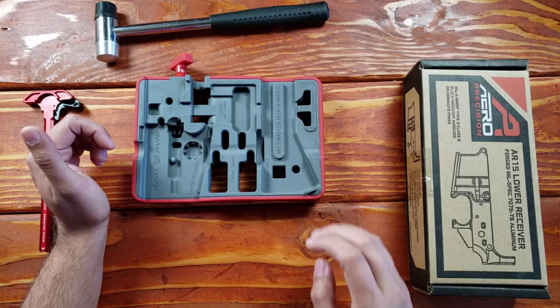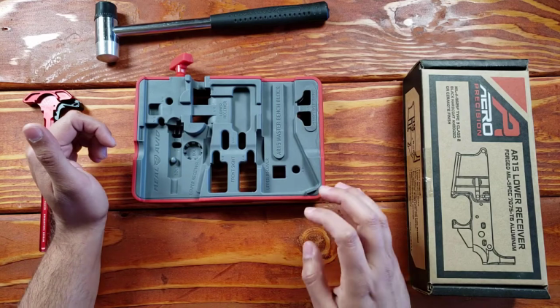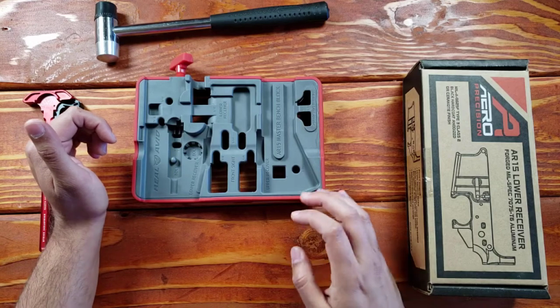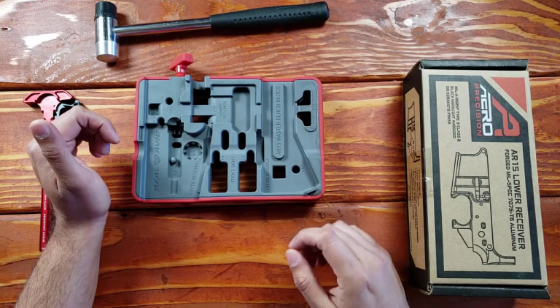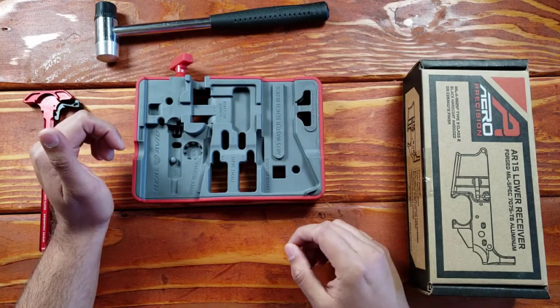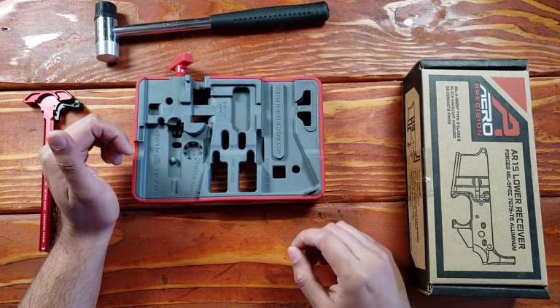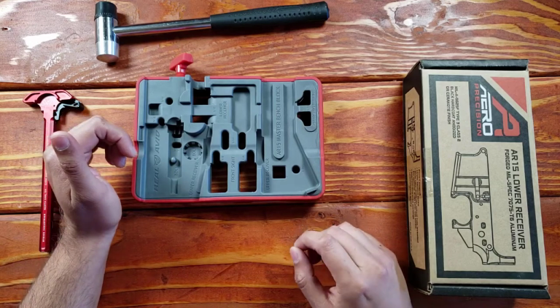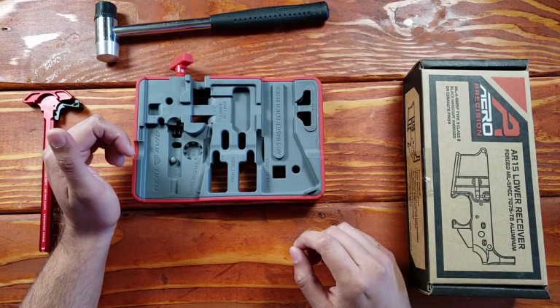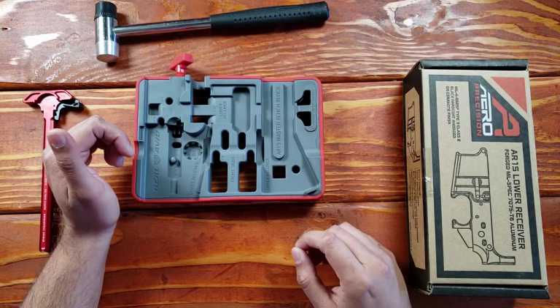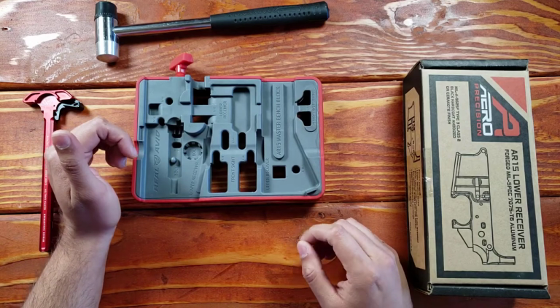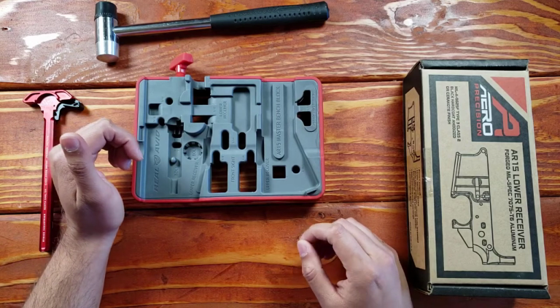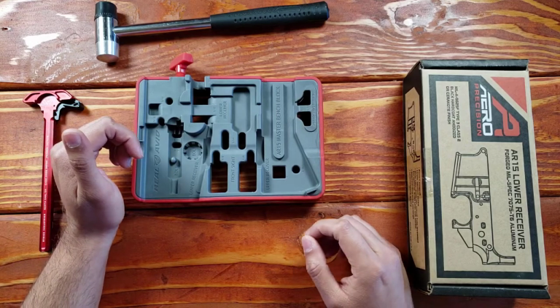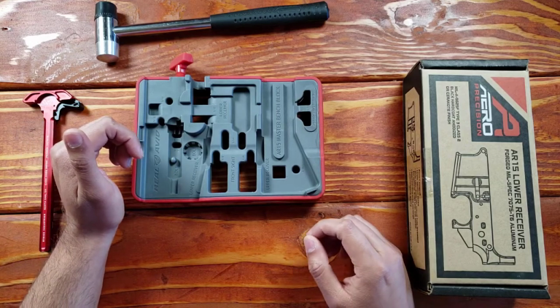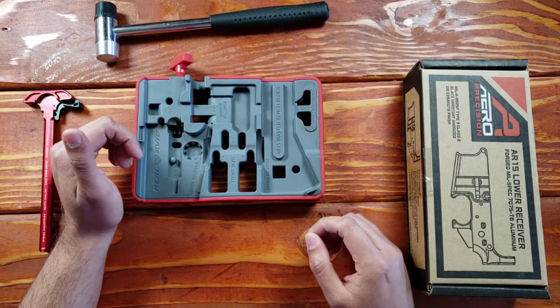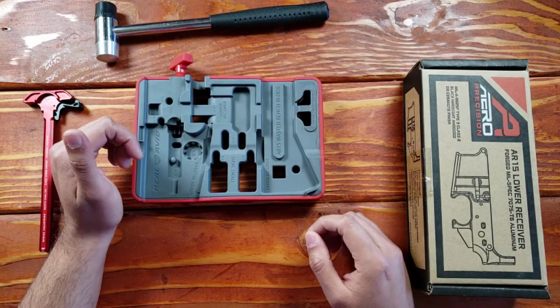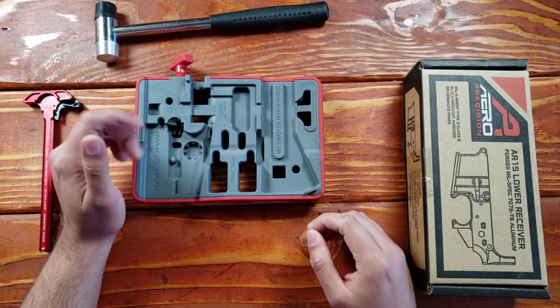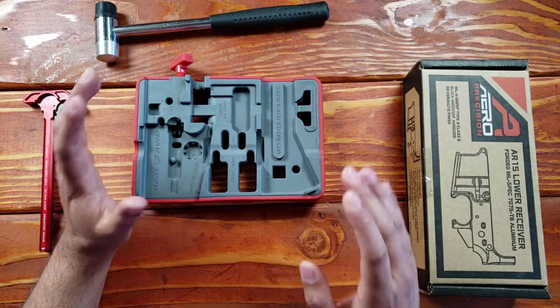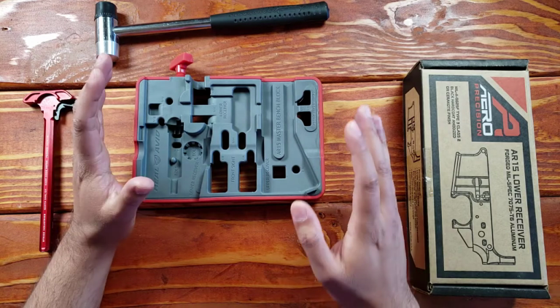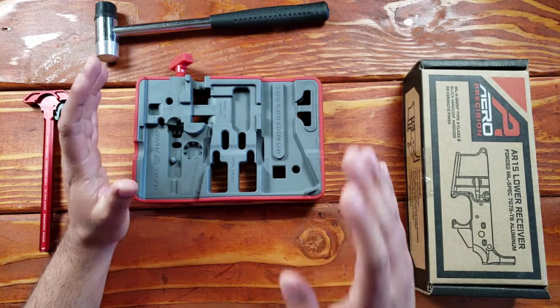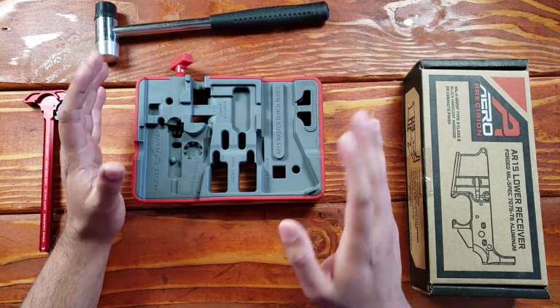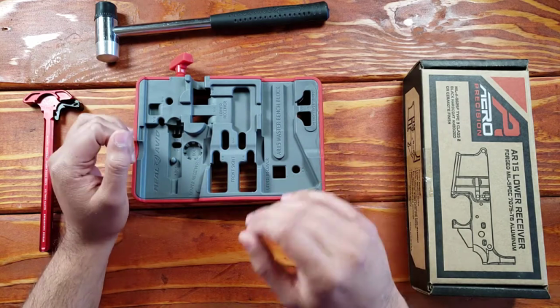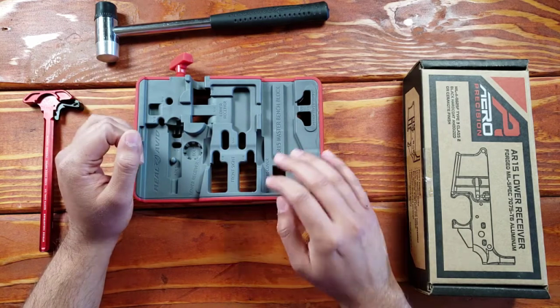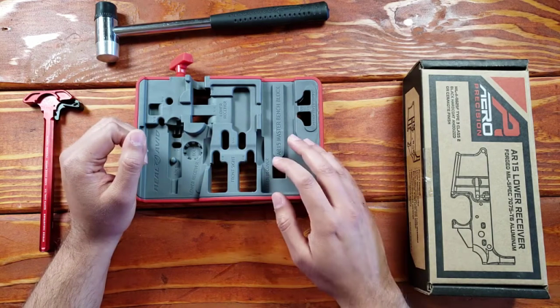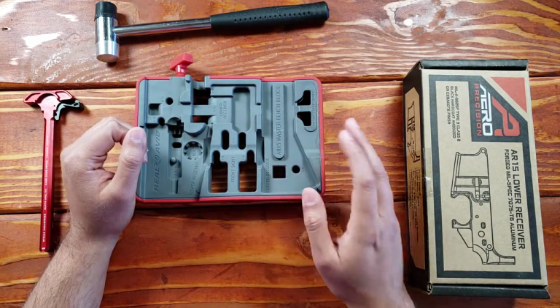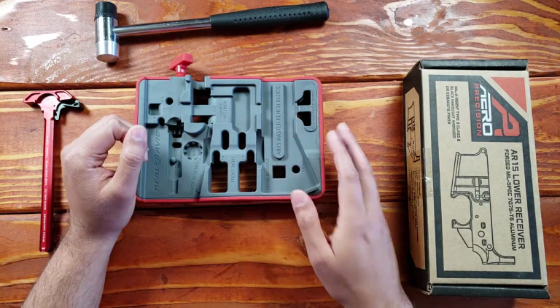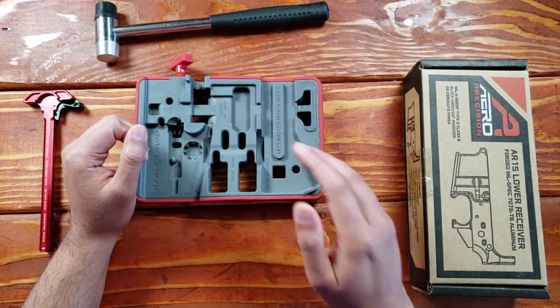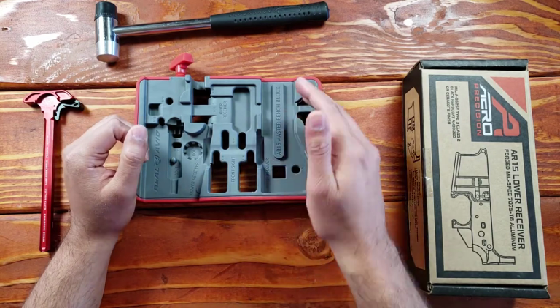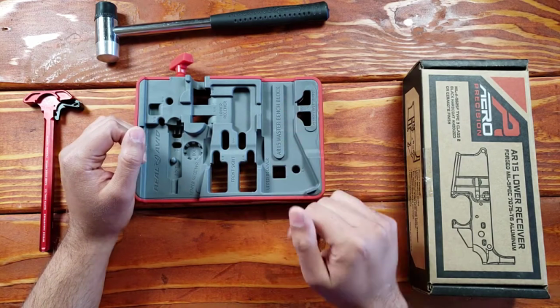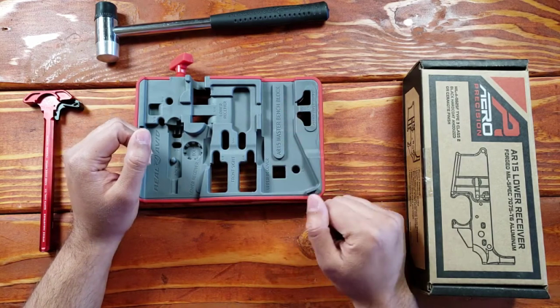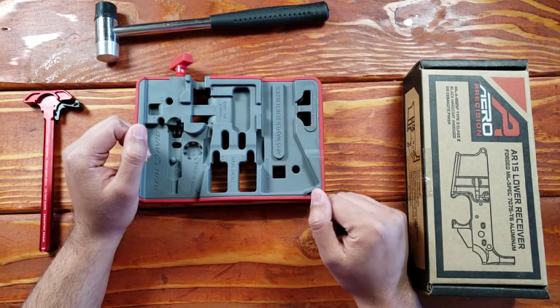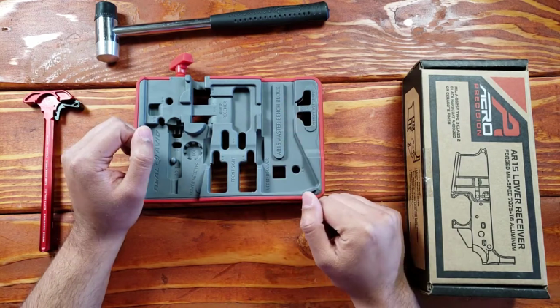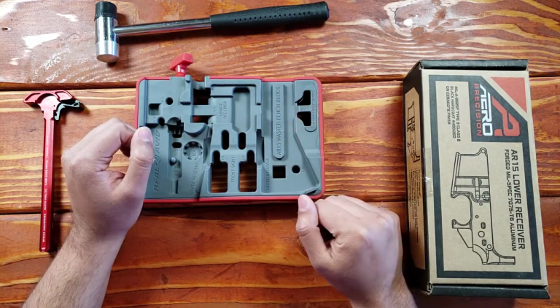Hey everybody, how's it going? It is yours truly the baddest and I got a really short, awesome video for you guys. I'm going to be talking about the AR-15 Master Bench Block.